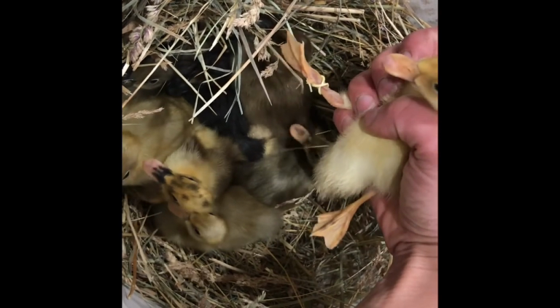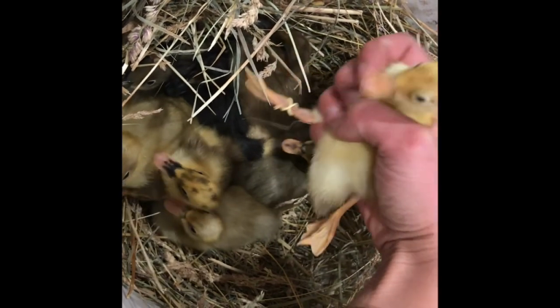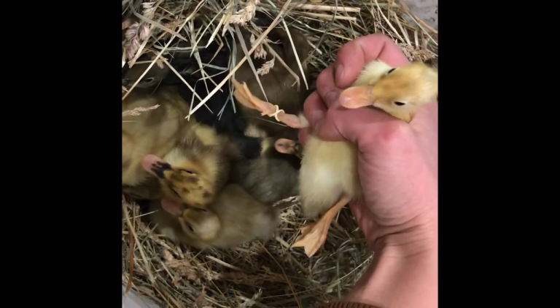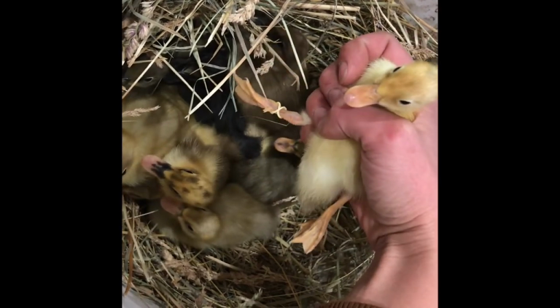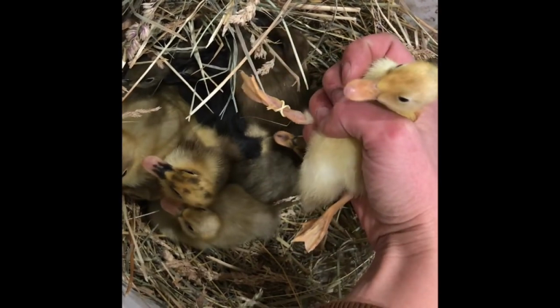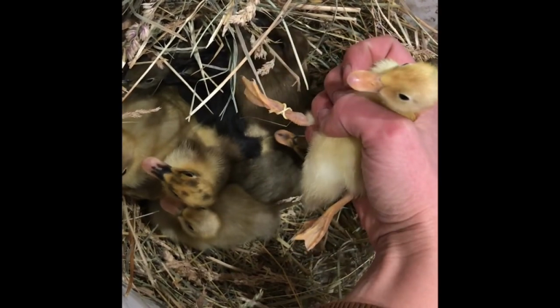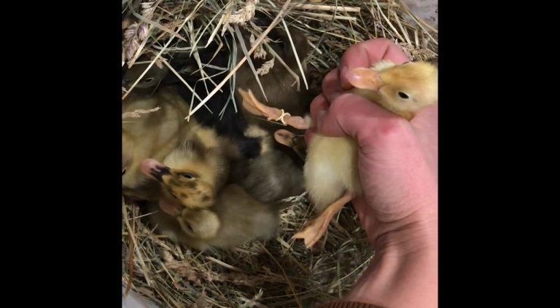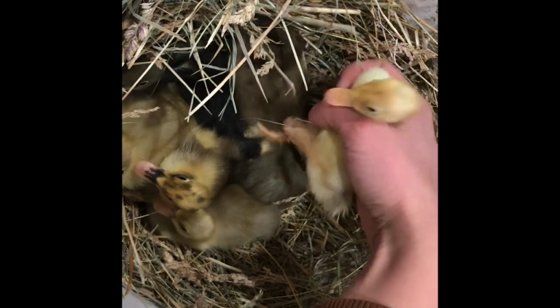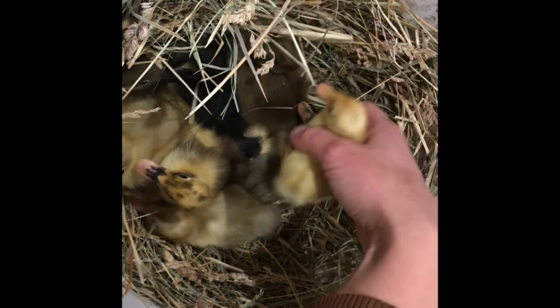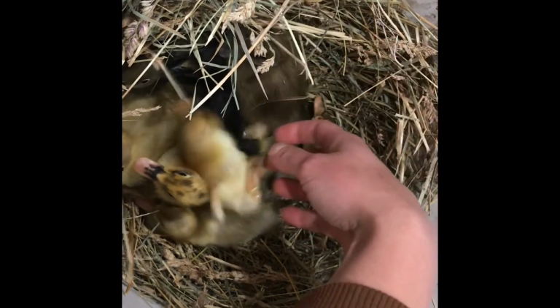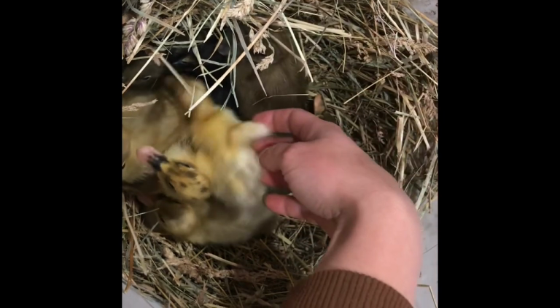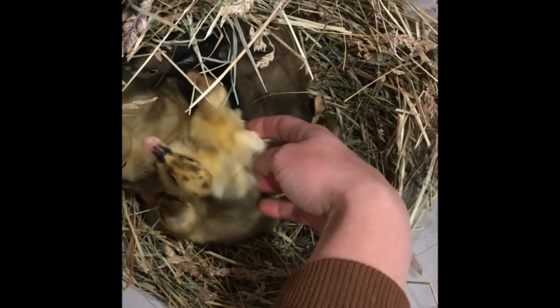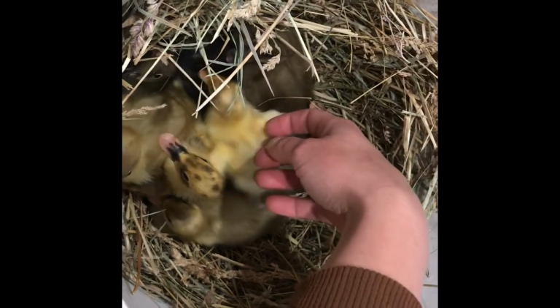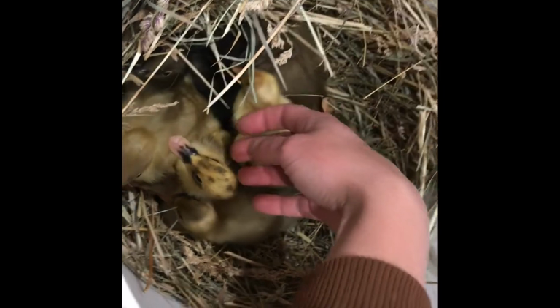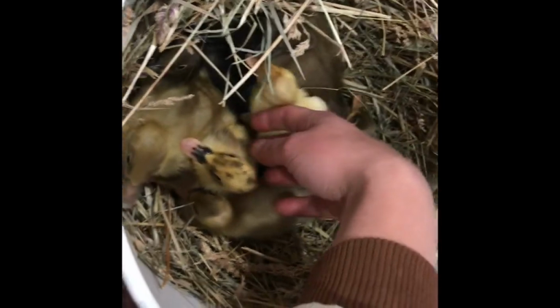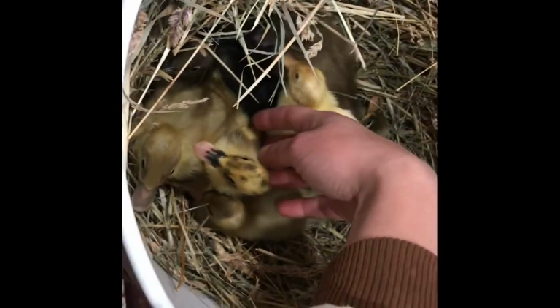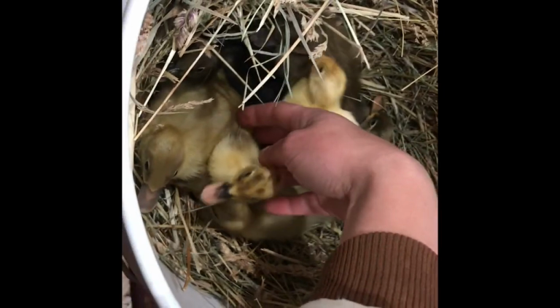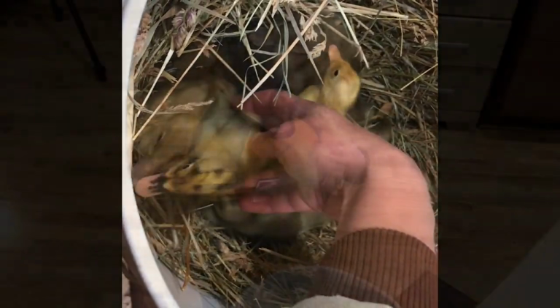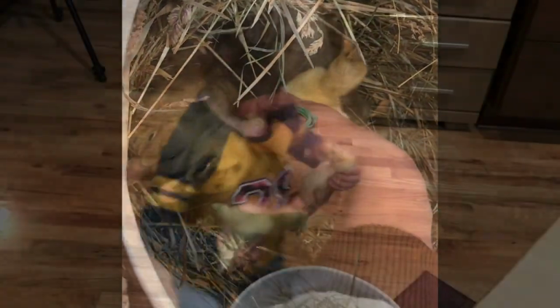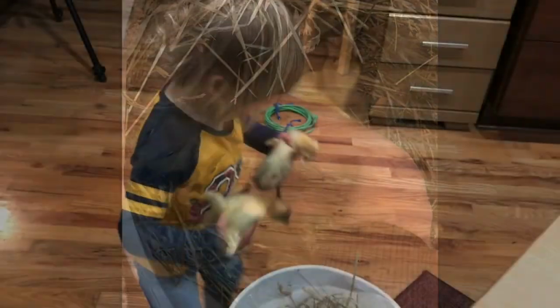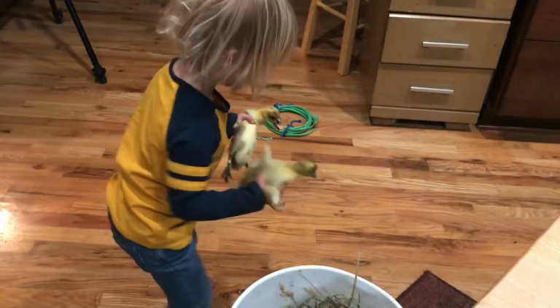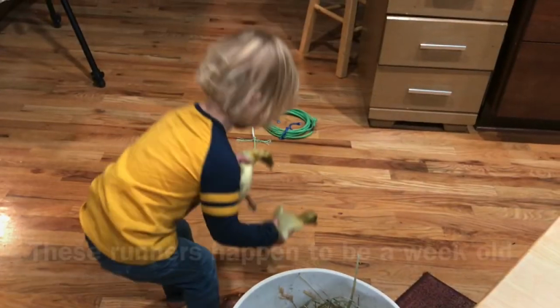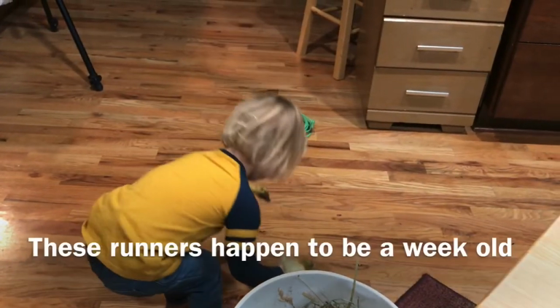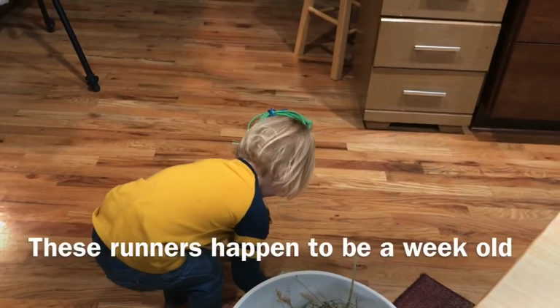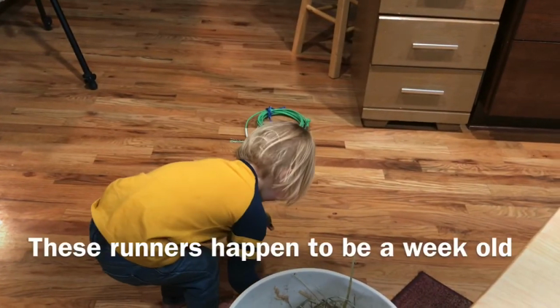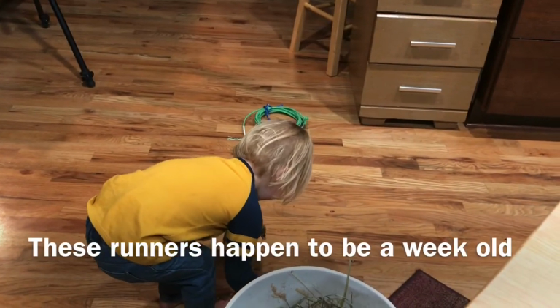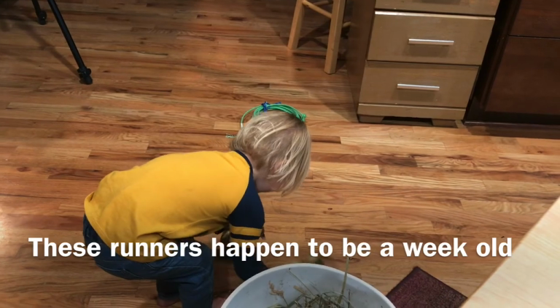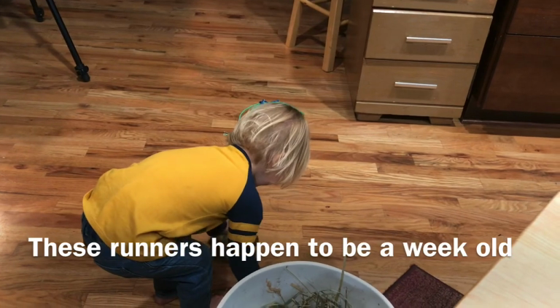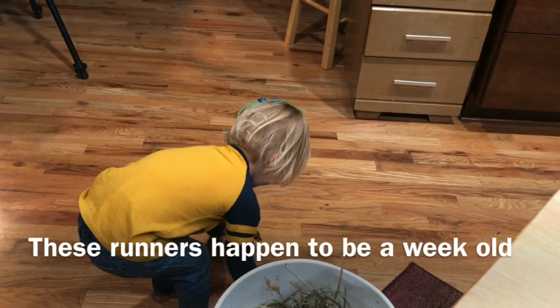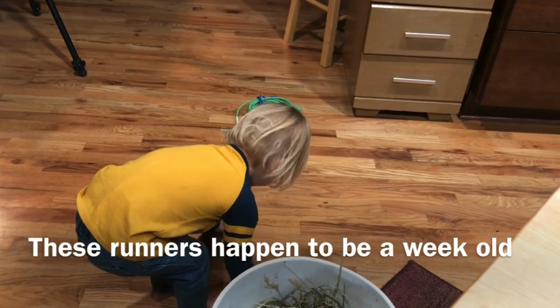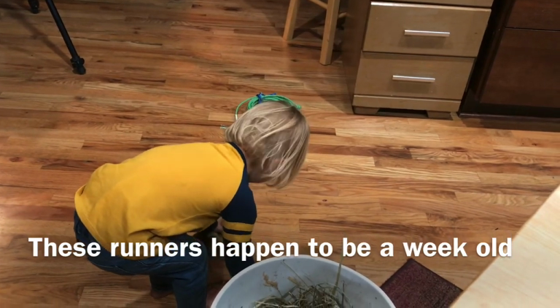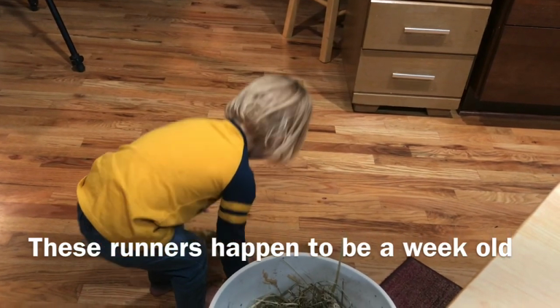Oh, she's small. It's a she — I know it's a she already because I banded the girls, but I'm going to show you how to sex them right now. Careful, careful — put them back in there.